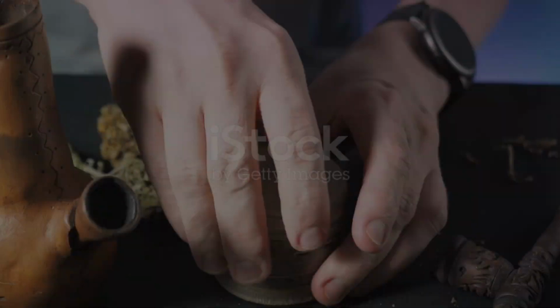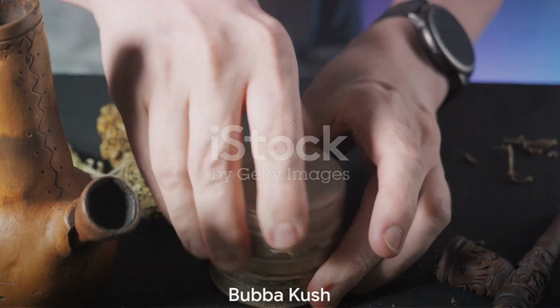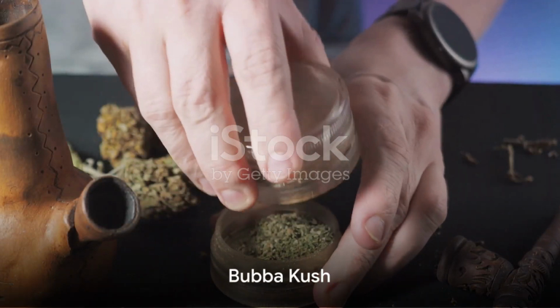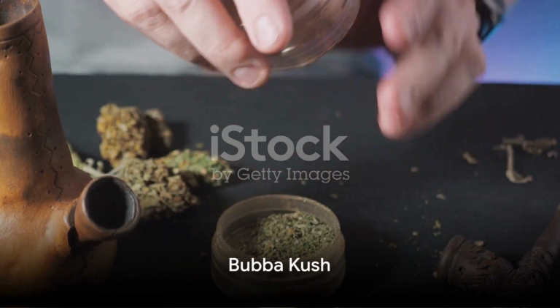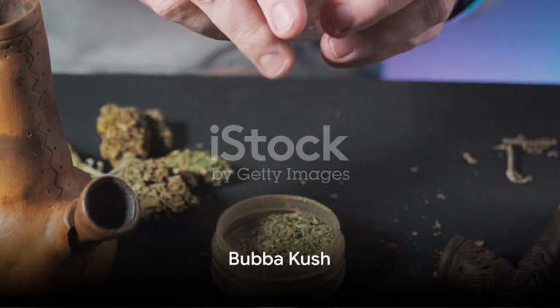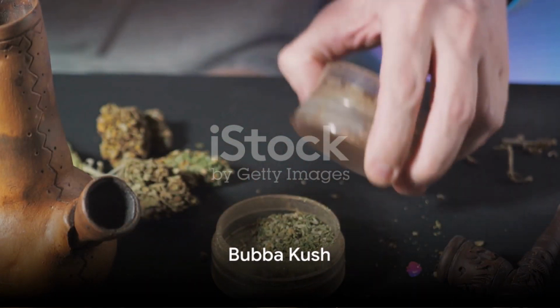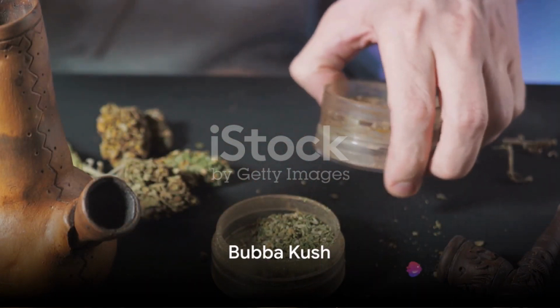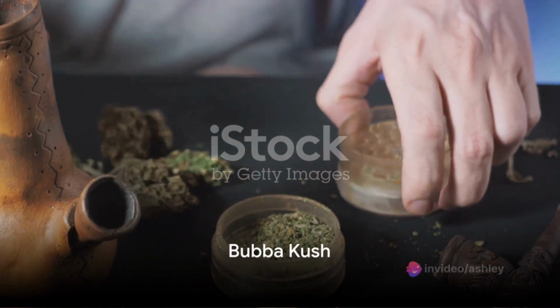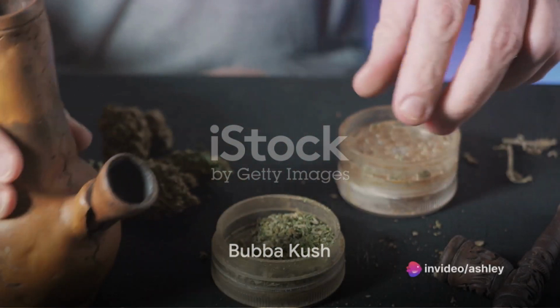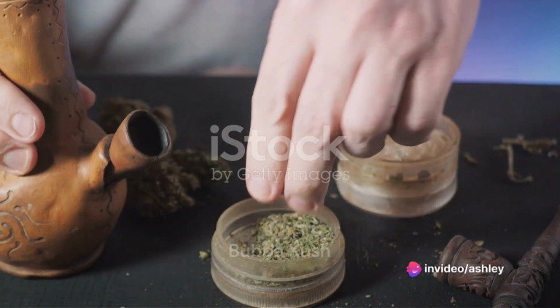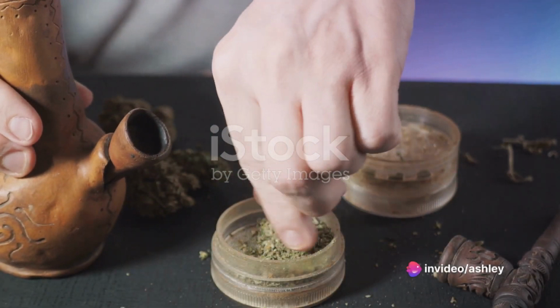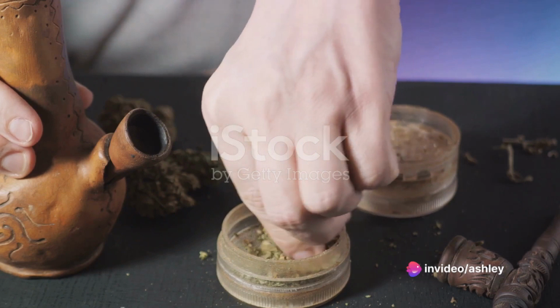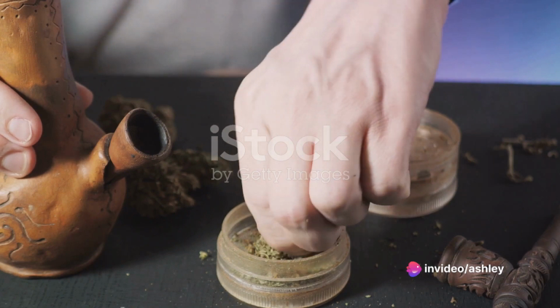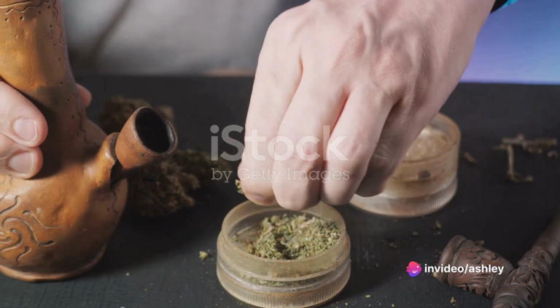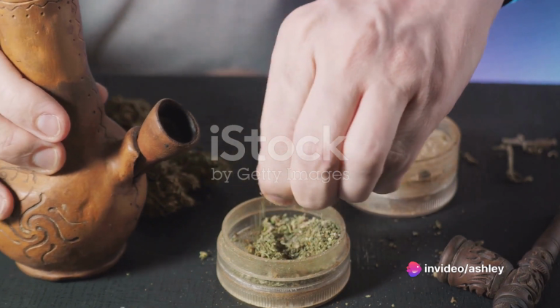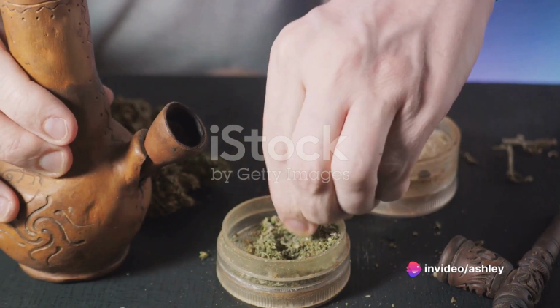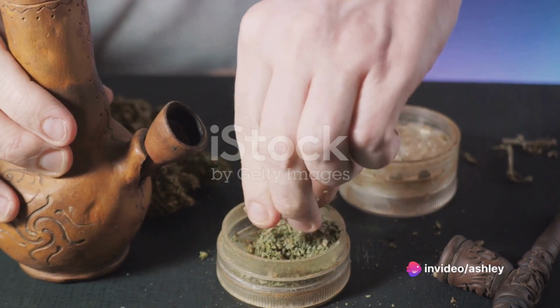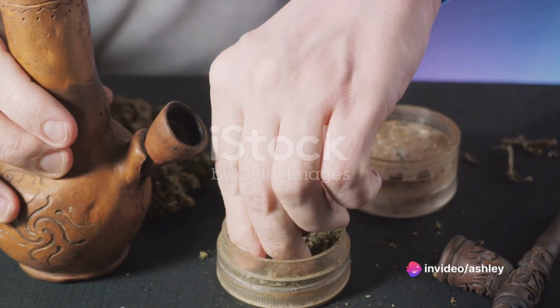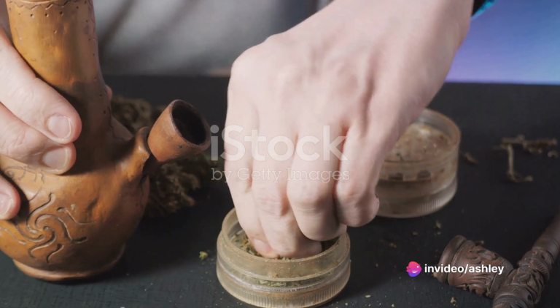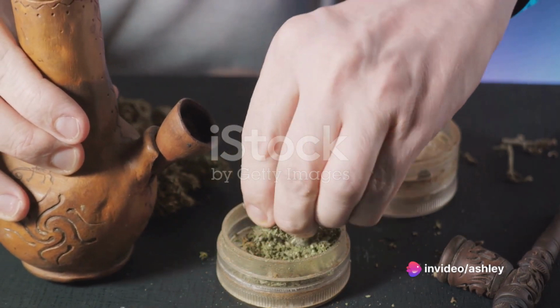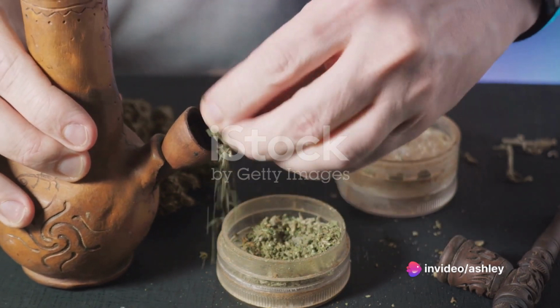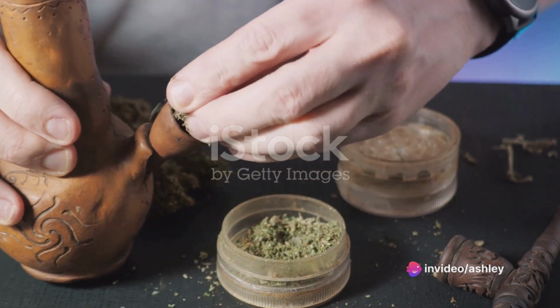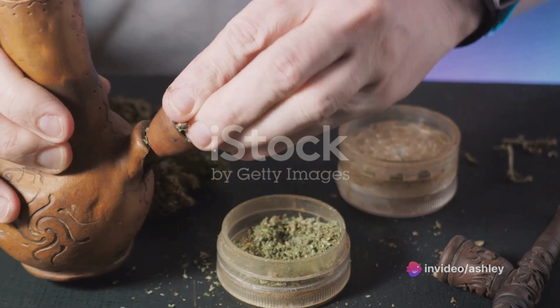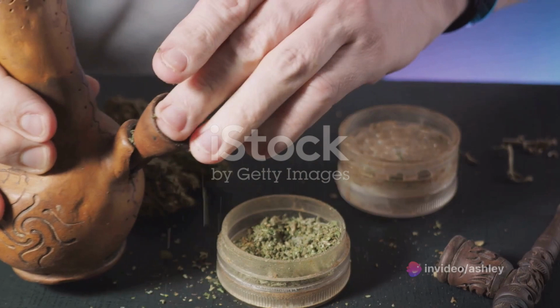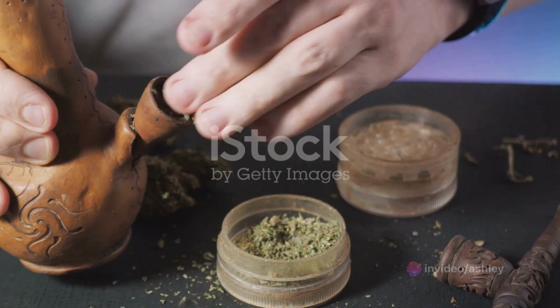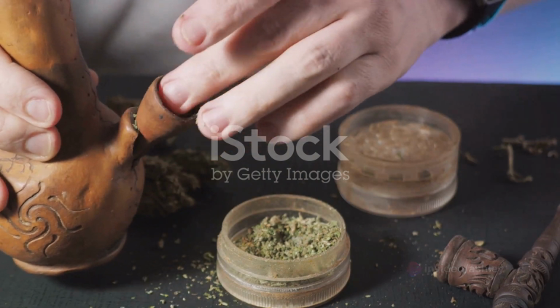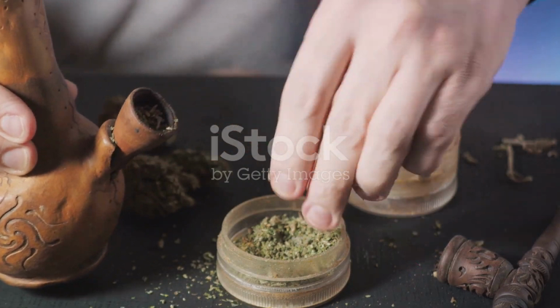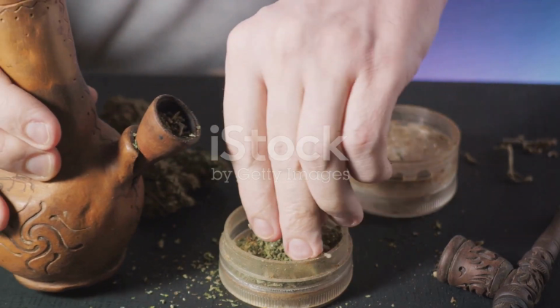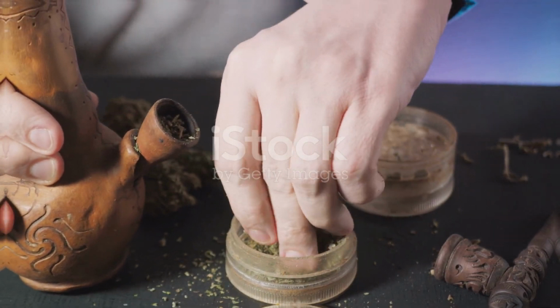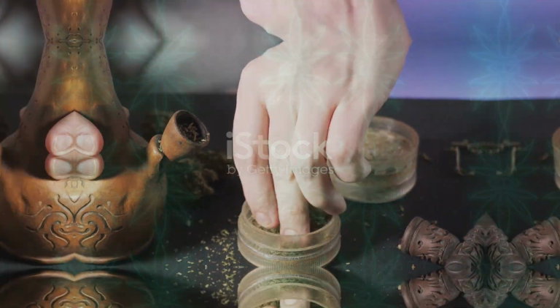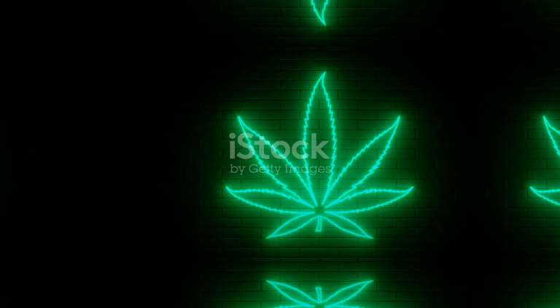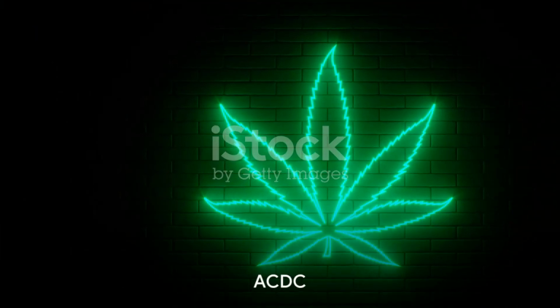Then there's Bubba Kush, a heavy Indica strain that's perfect for those late-night flights when all you need is a good night's sleep. Its sweet, earthy aroma will have you drifting off into dreamland in no time.